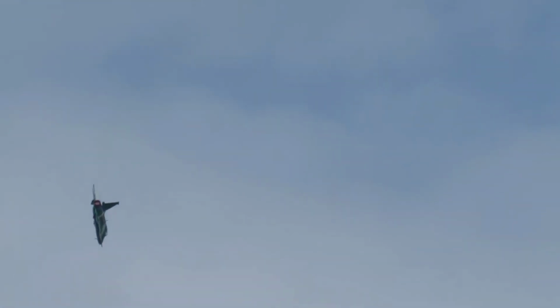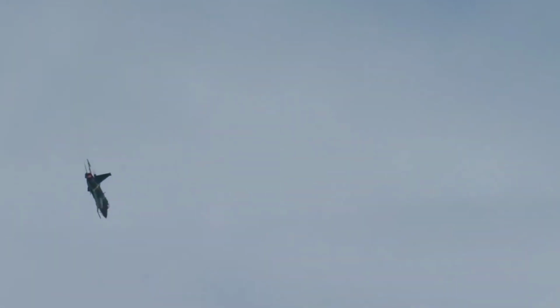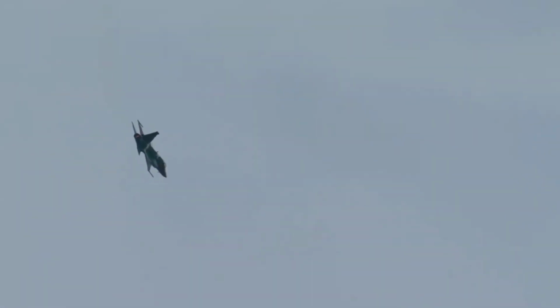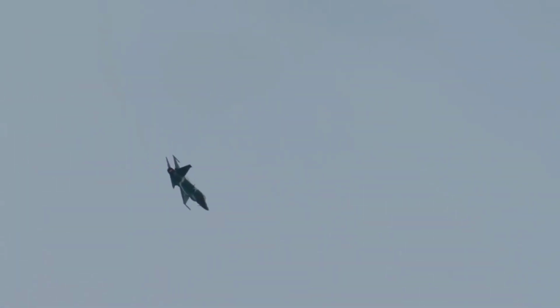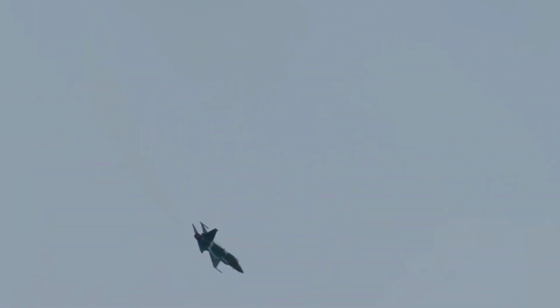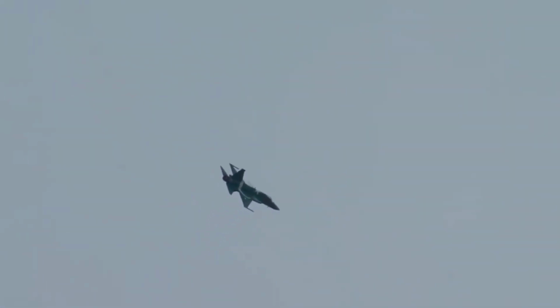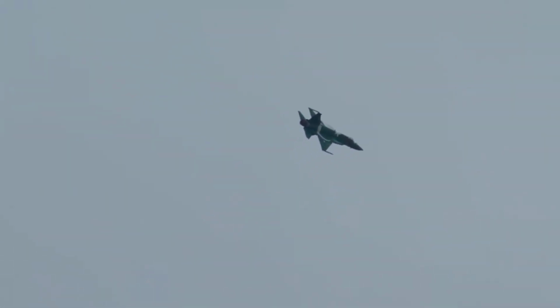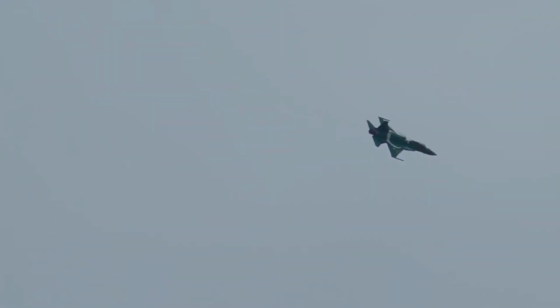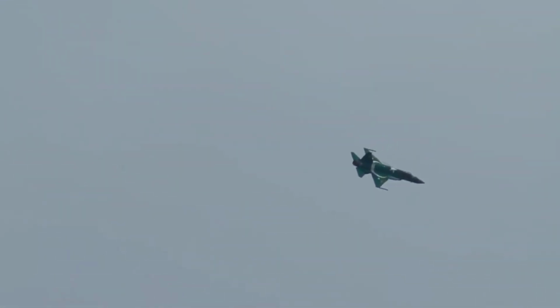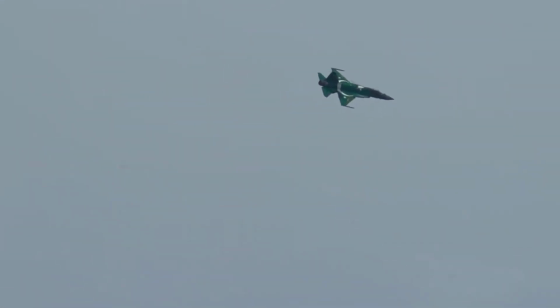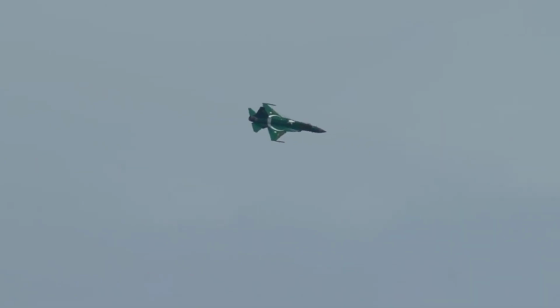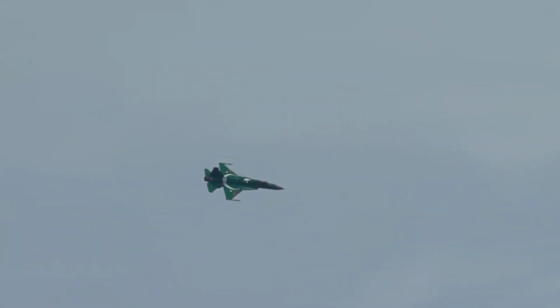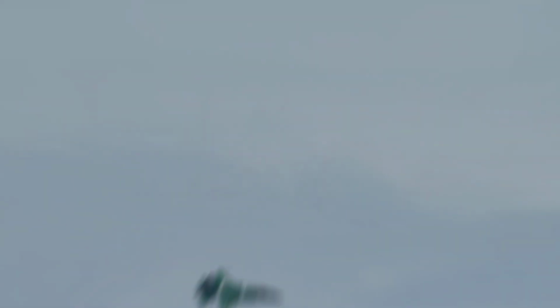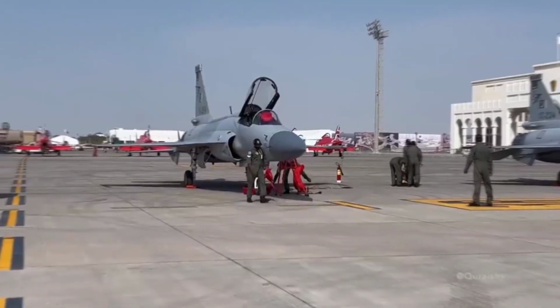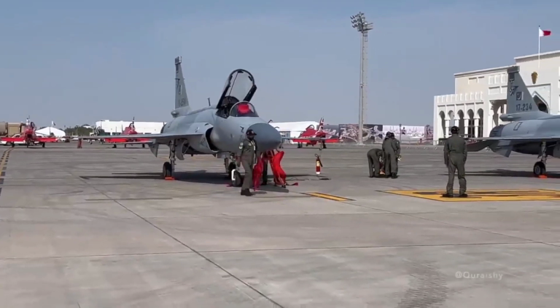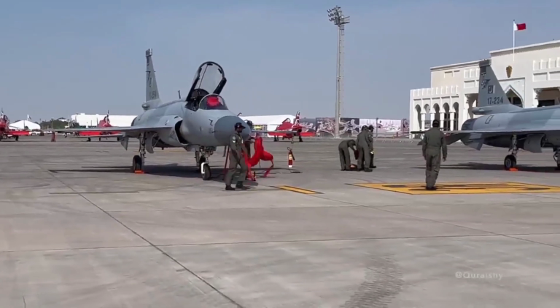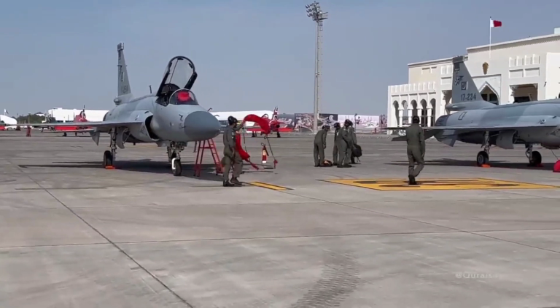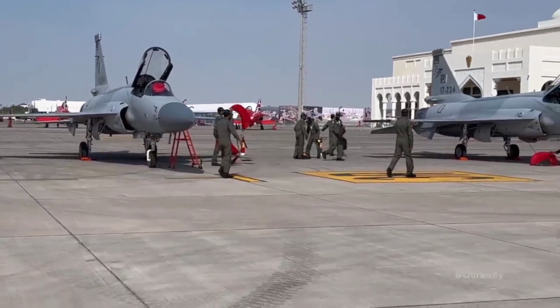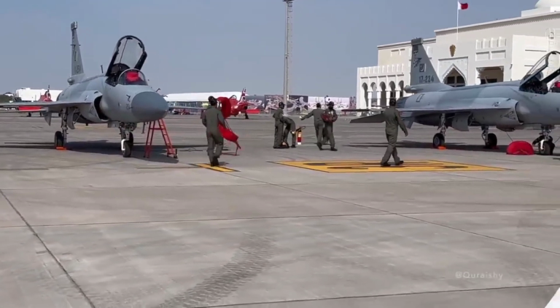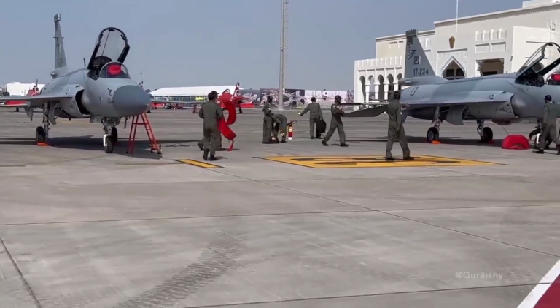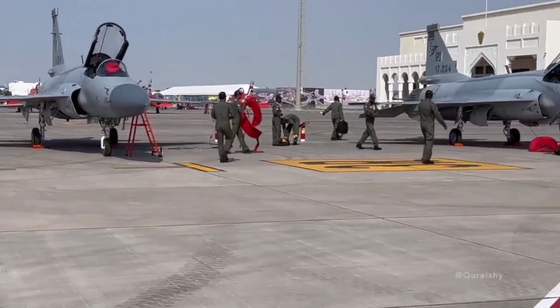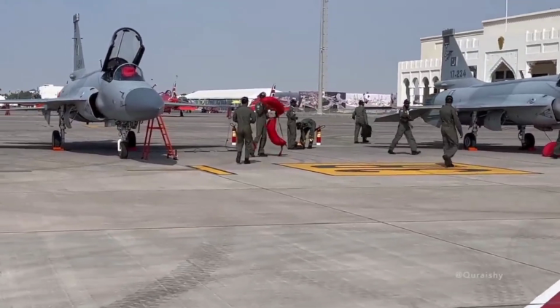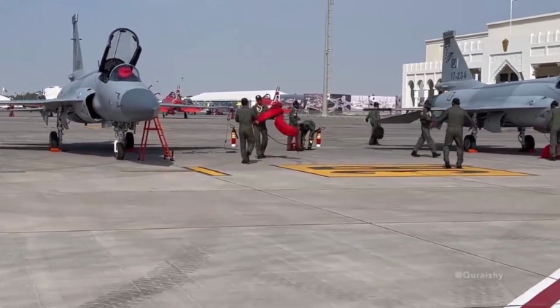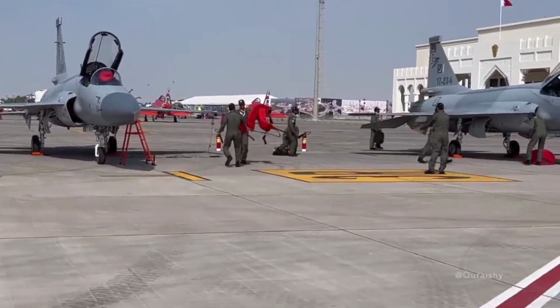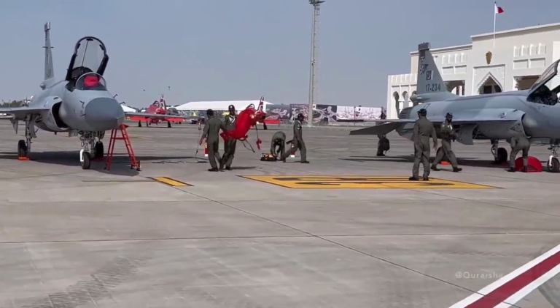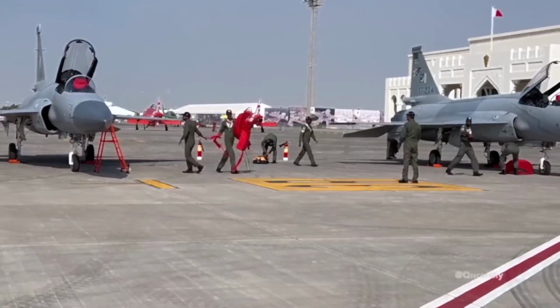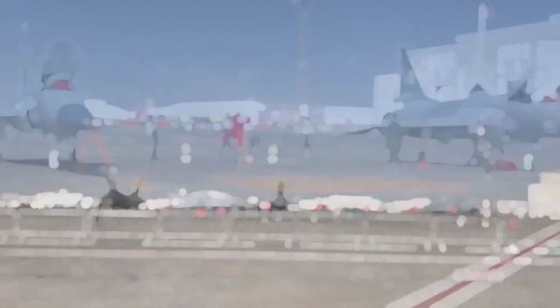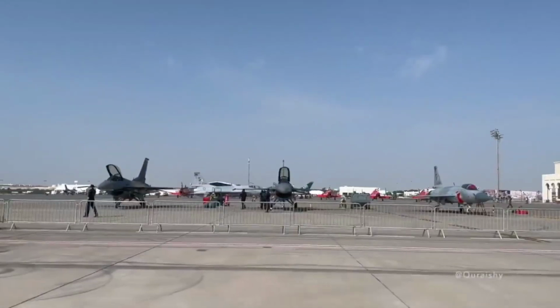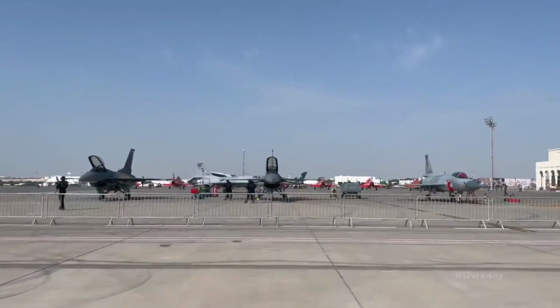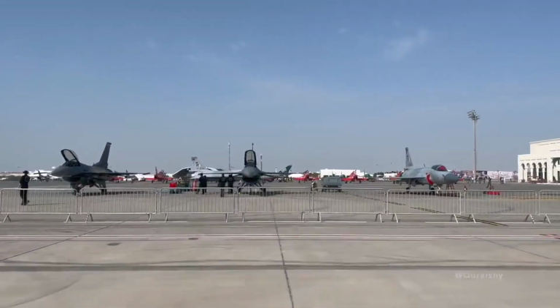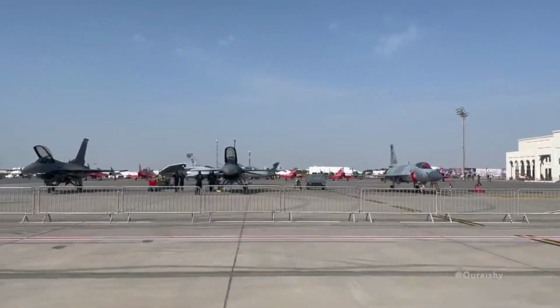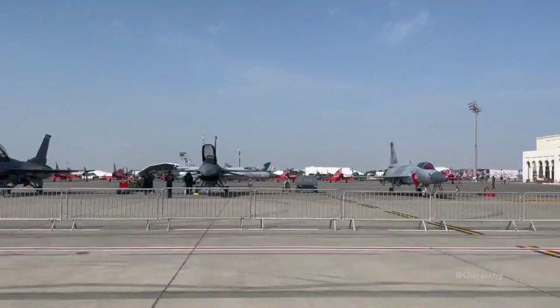China continued its own Super 7 project and changed the design name to Fighter China 1, FC-1, or FC-1 Xiaolong — Fierce Dragon. This design later evolved into the JF-17, which was jointly developed by China and Pakistan.